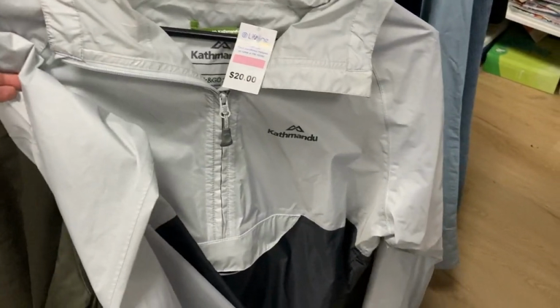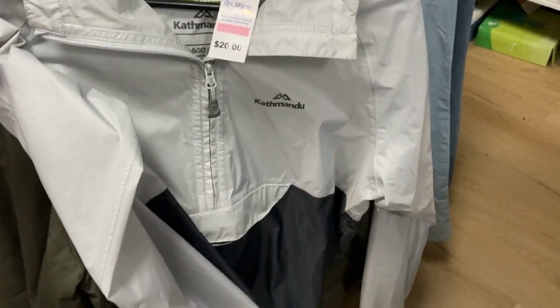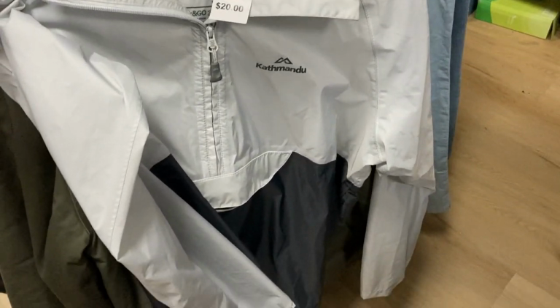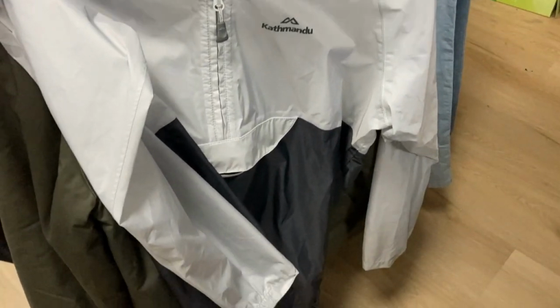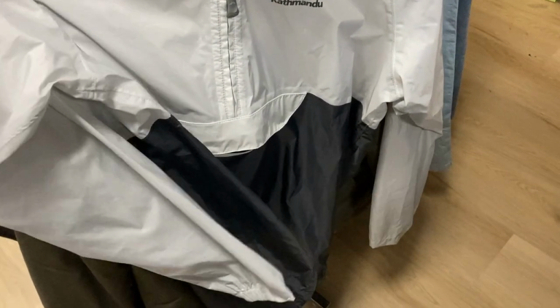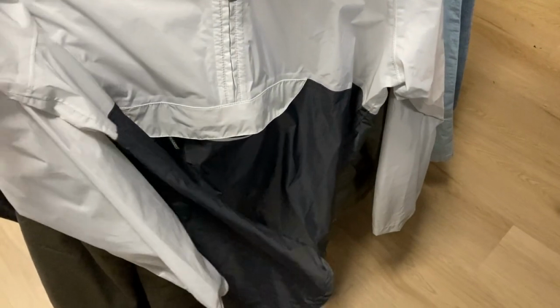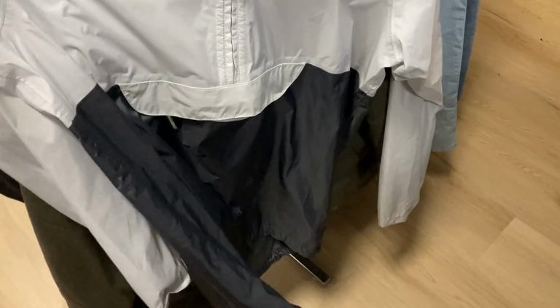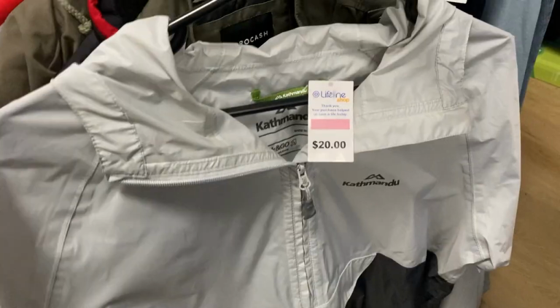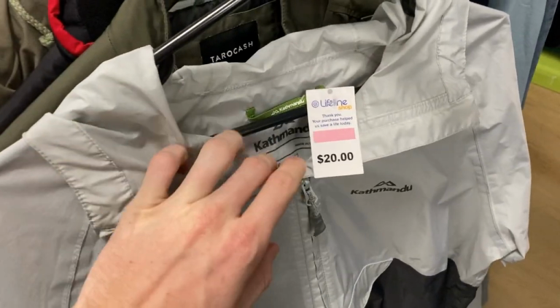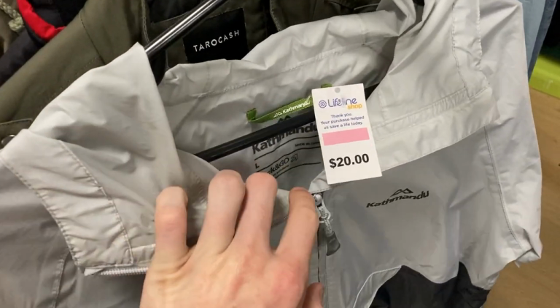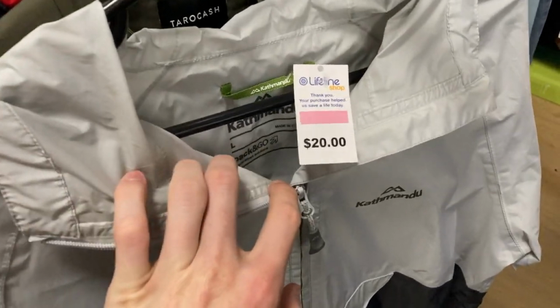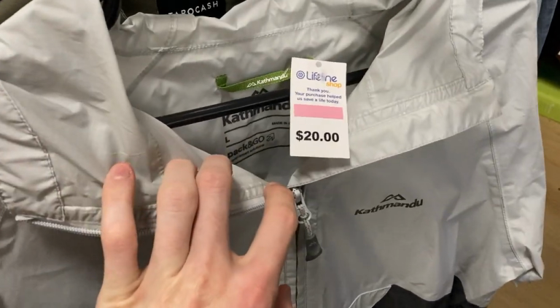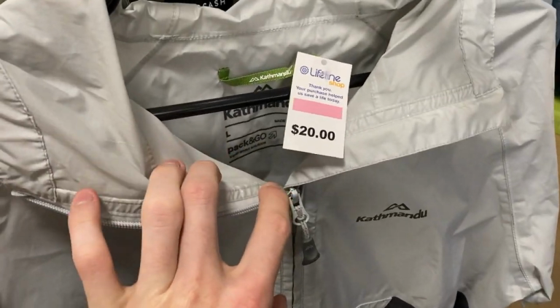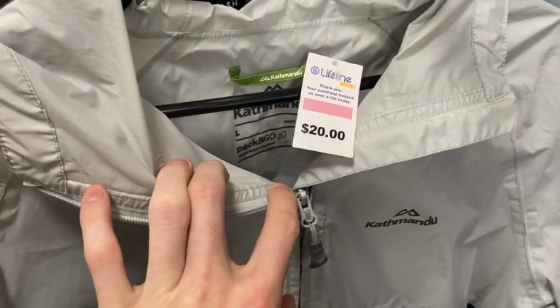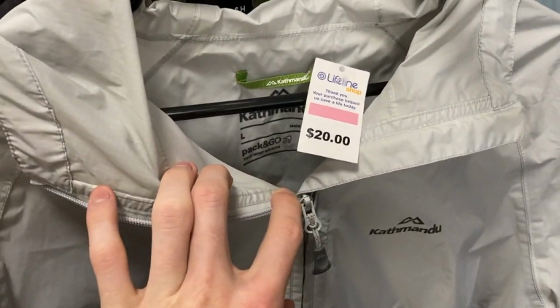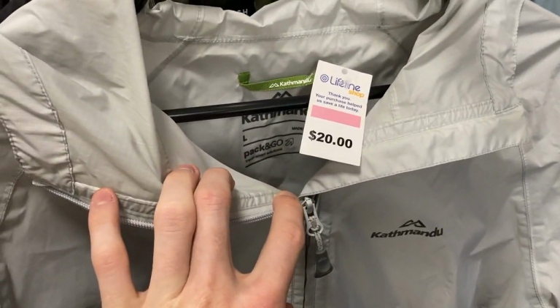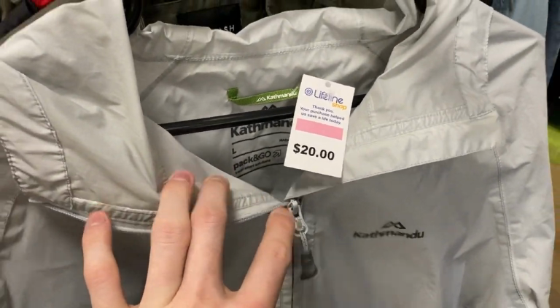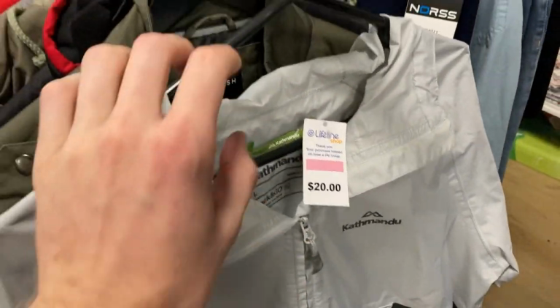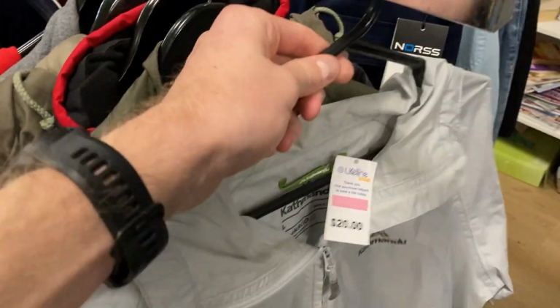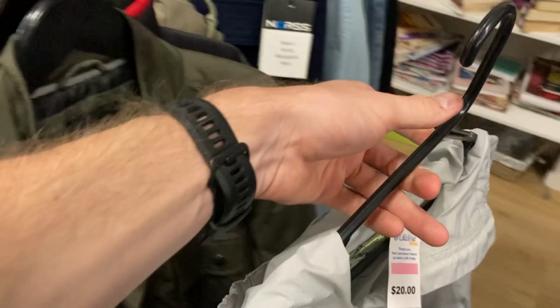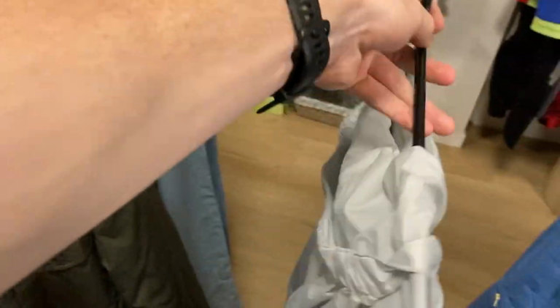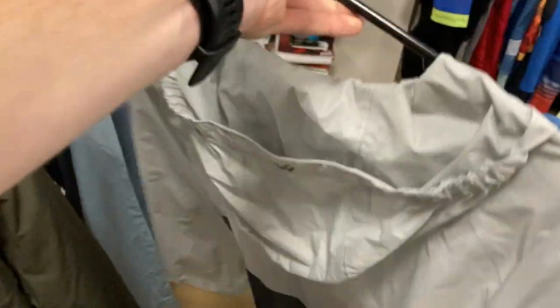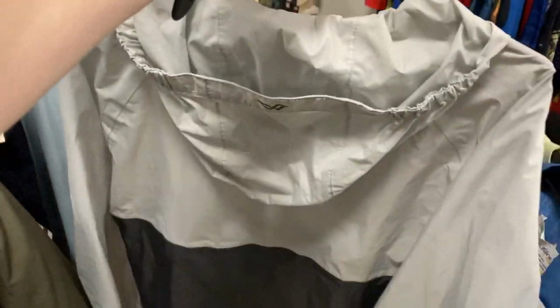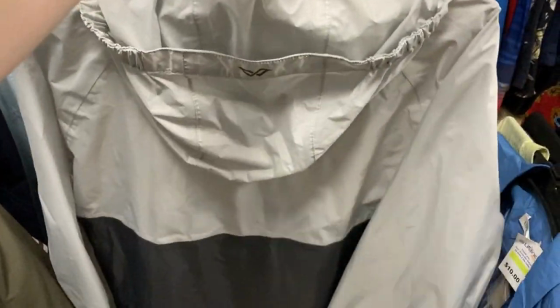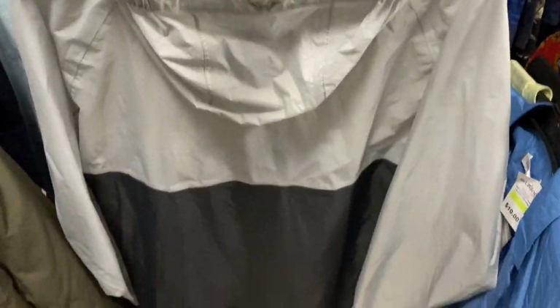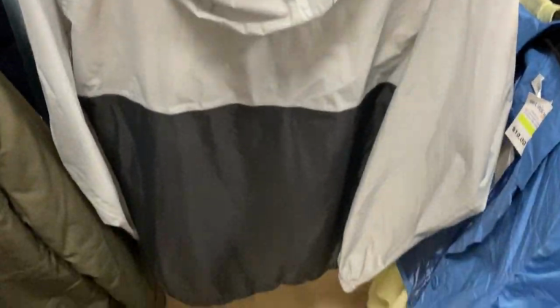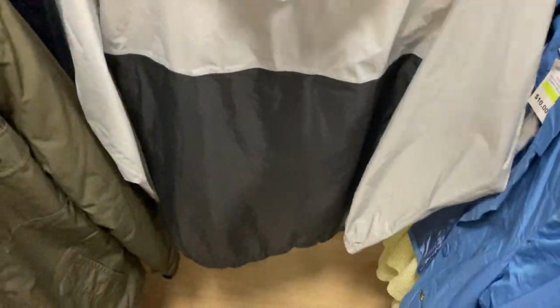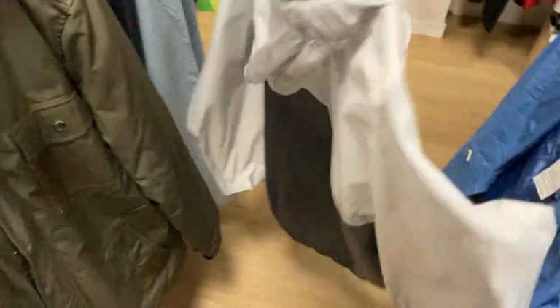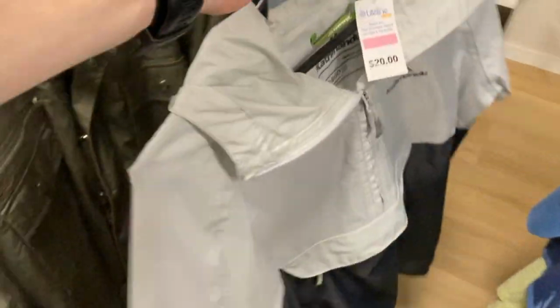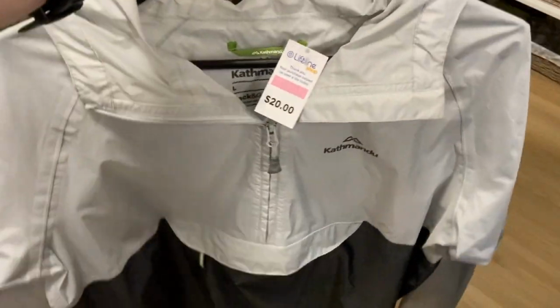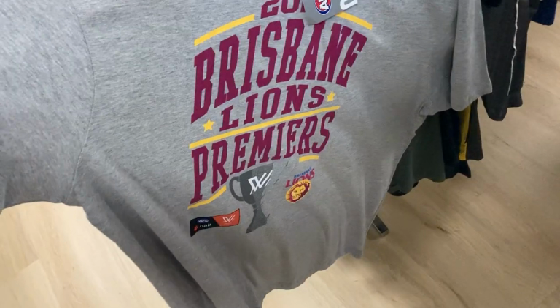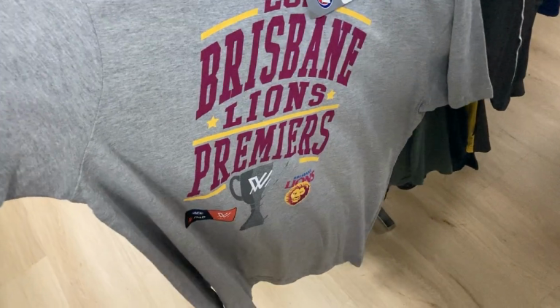It's the second Instagram viewer poll question of the day. I've got a Katmandu pack-and-go sweater, size large, at $20. I love the brand but I'm not sure I love the price point. Let me know your thoughts in the comments.